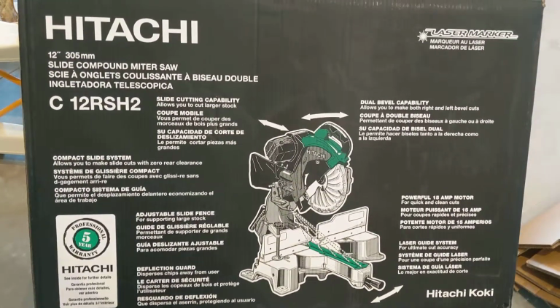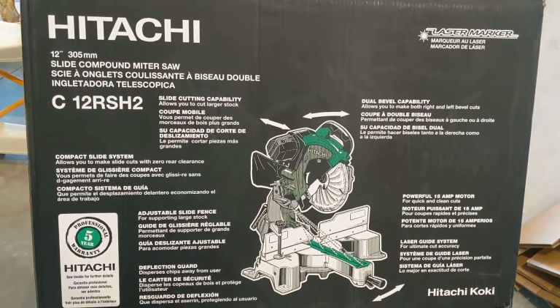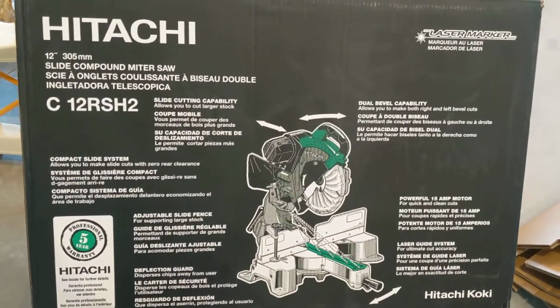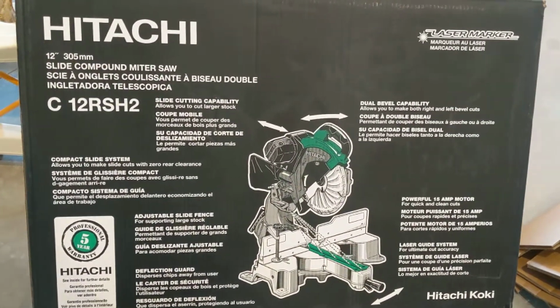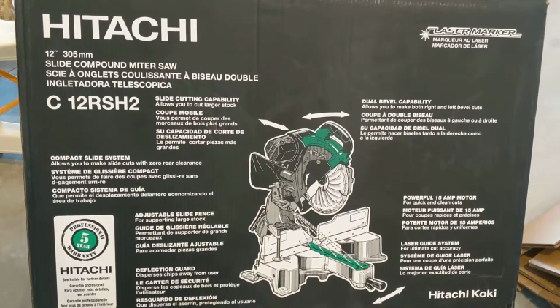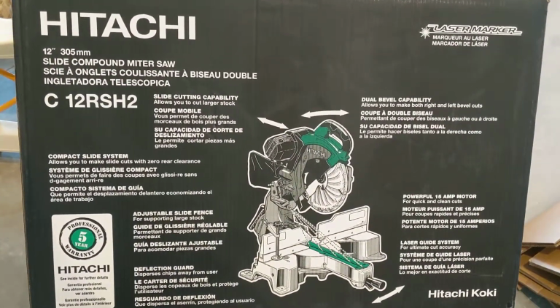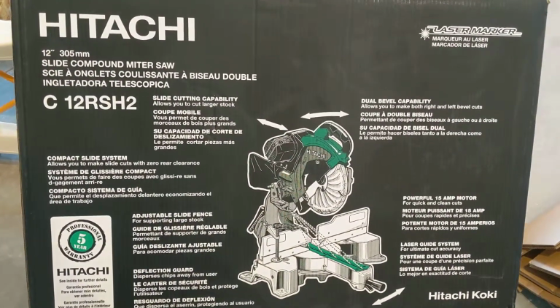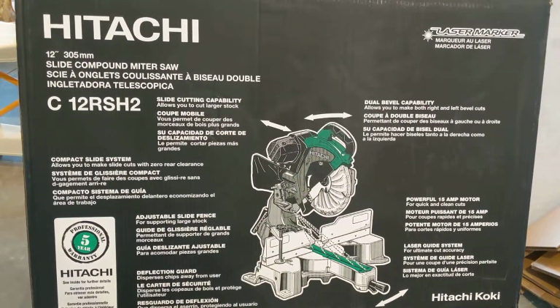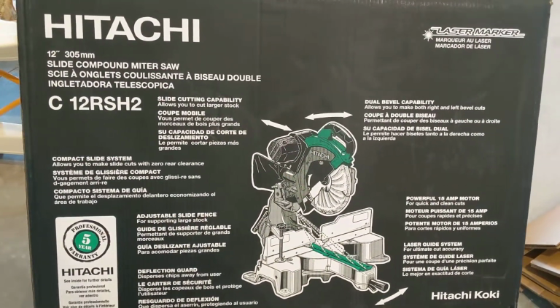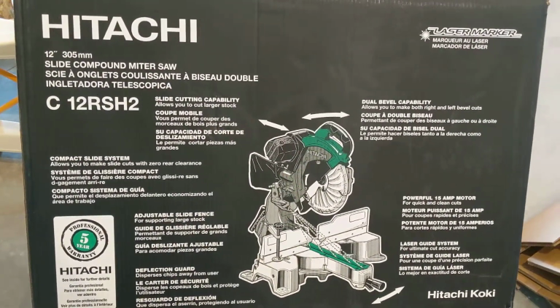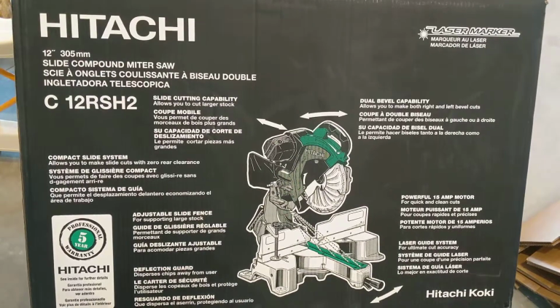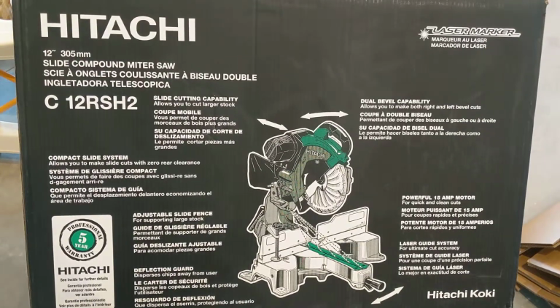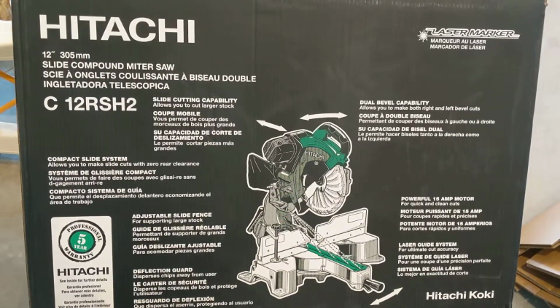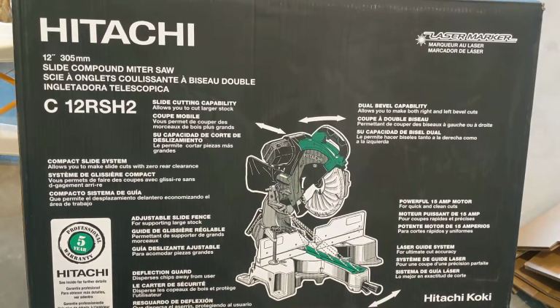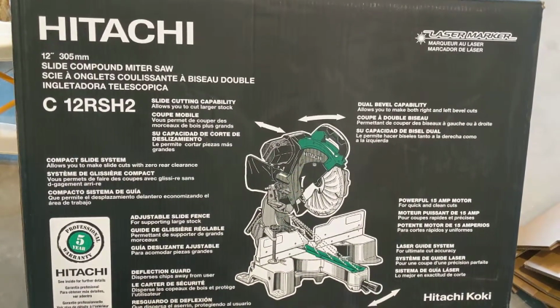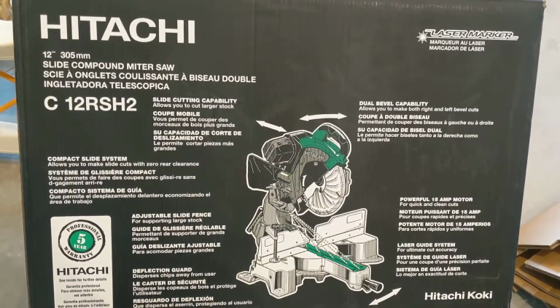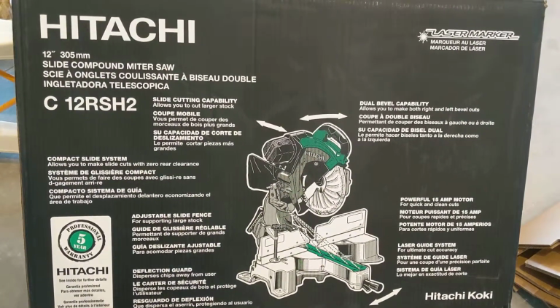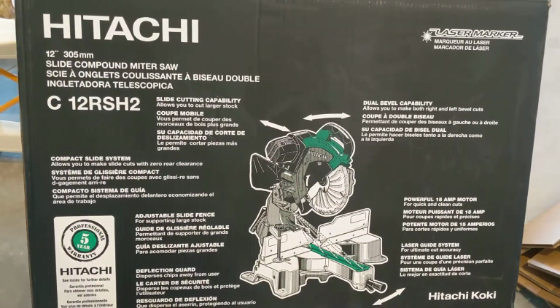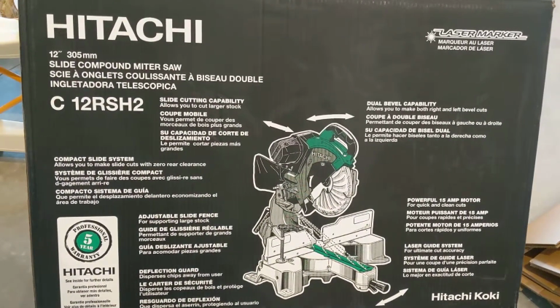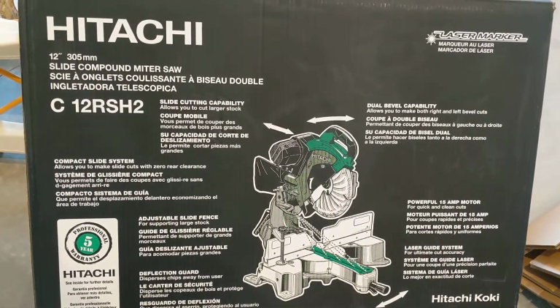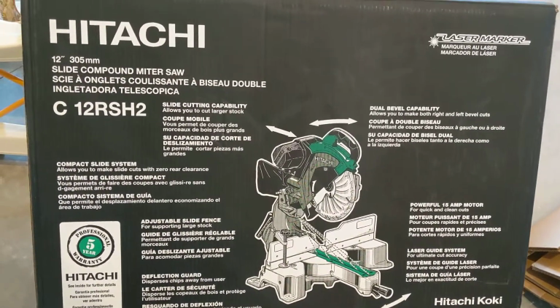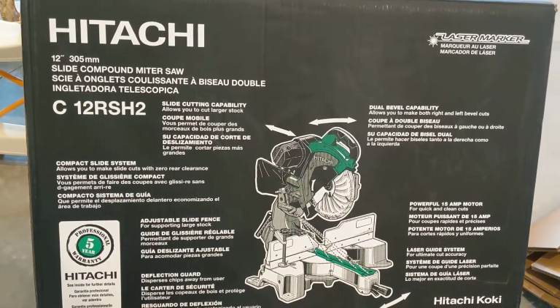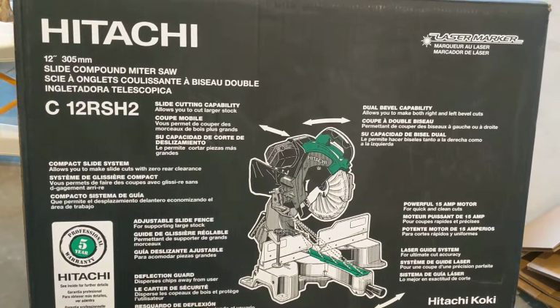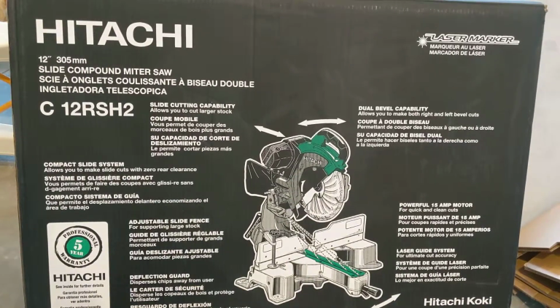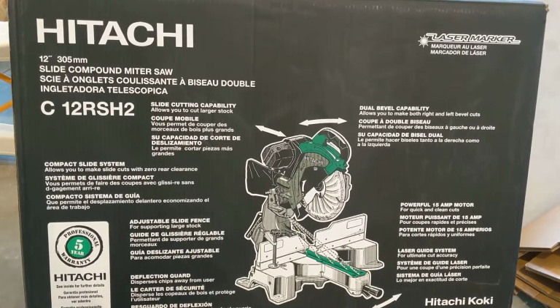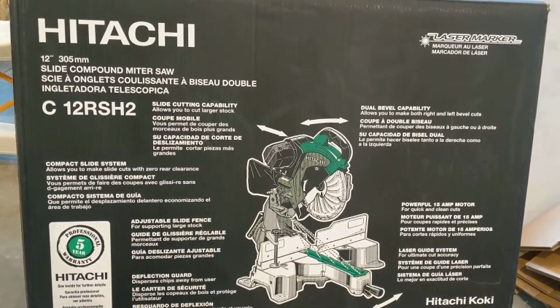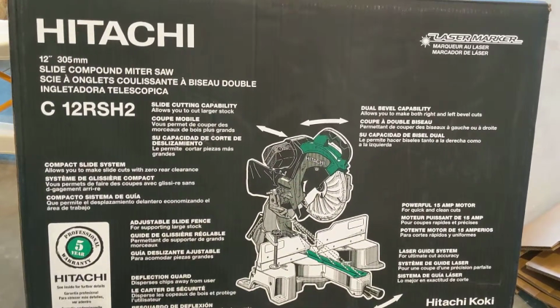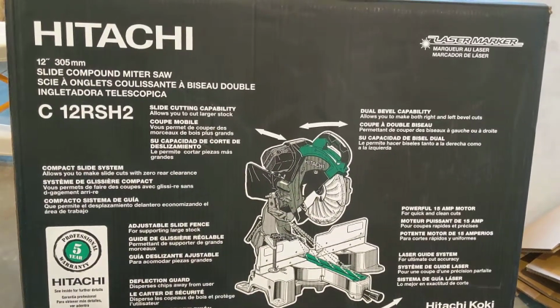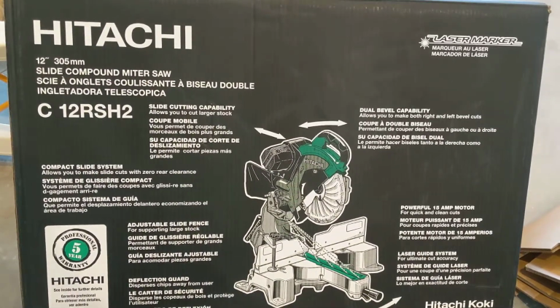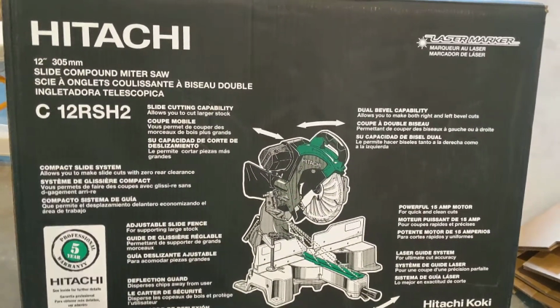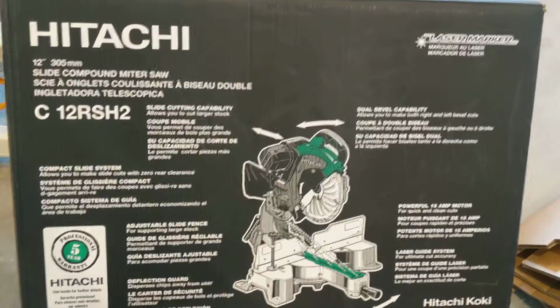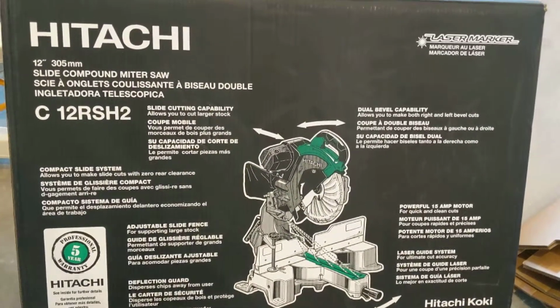Hey you guys, so my husband just got a saw. We actually got it Black Friday, but it's almost June and we're just now getting it out and testing it out. I wanted to show you all about it and he's going to tell me all about it. So here we go.